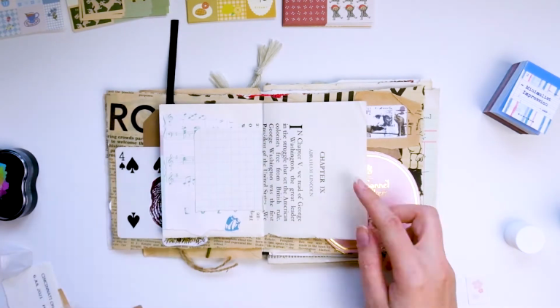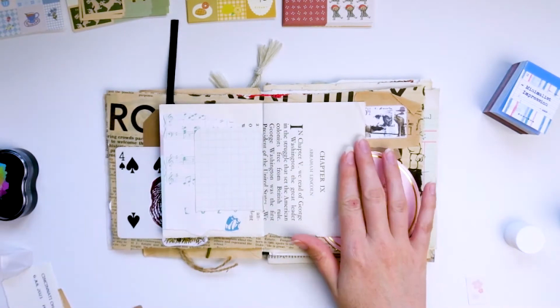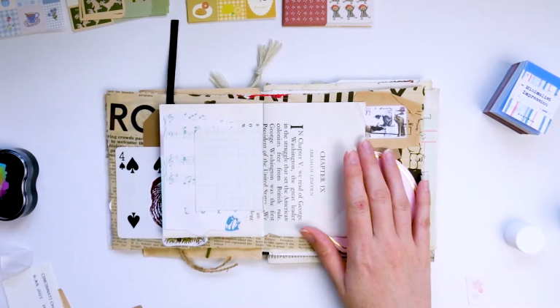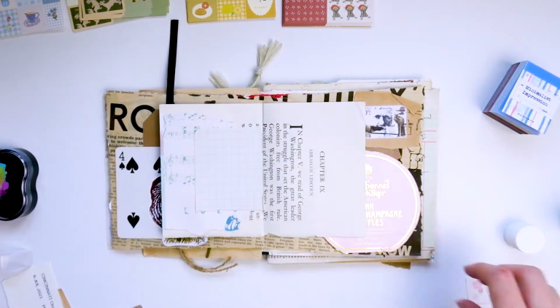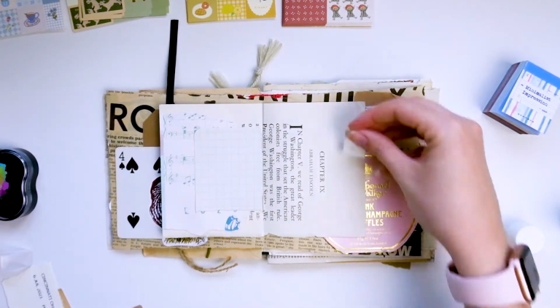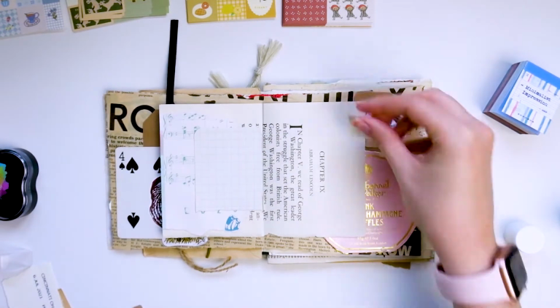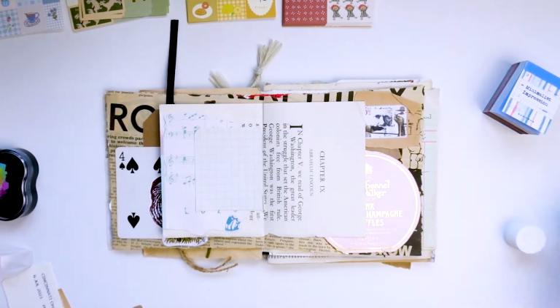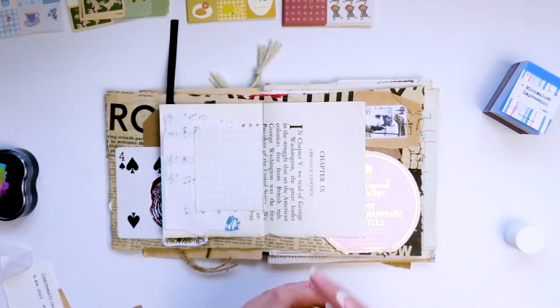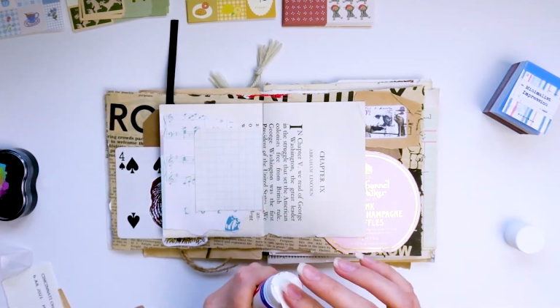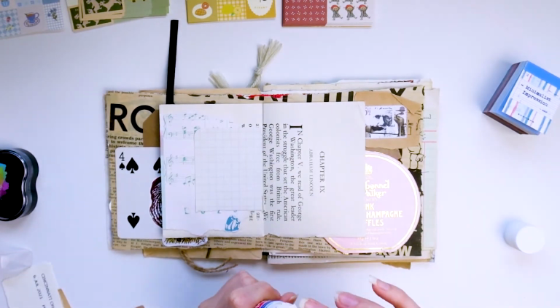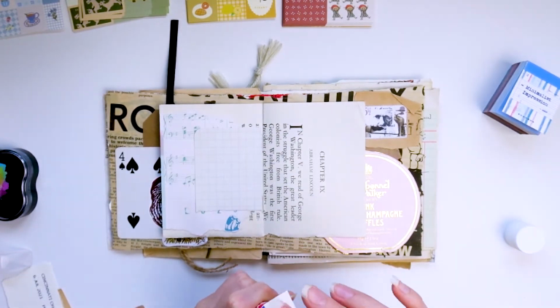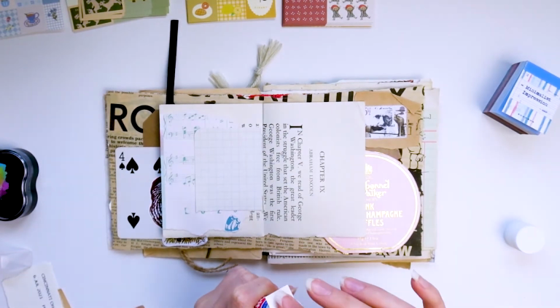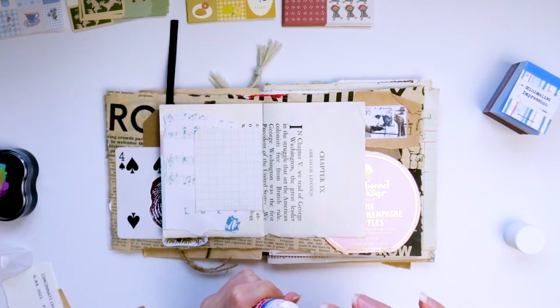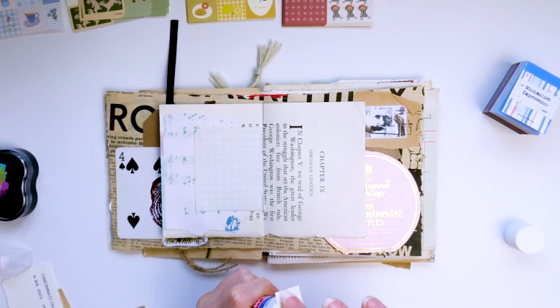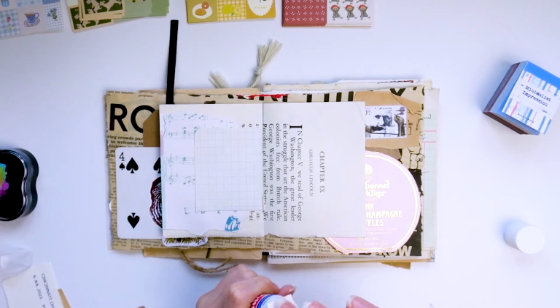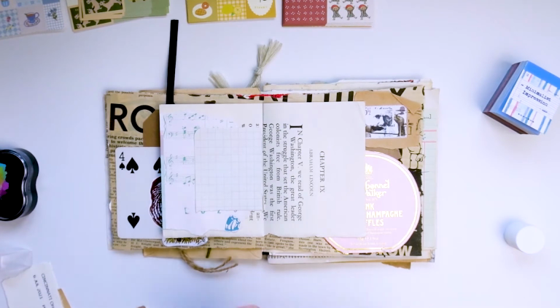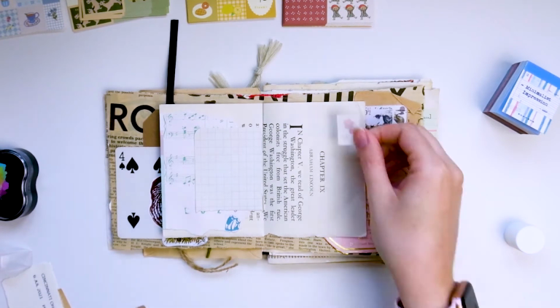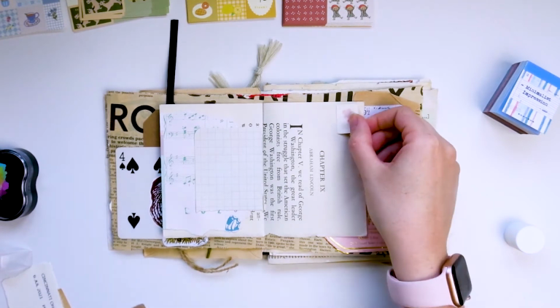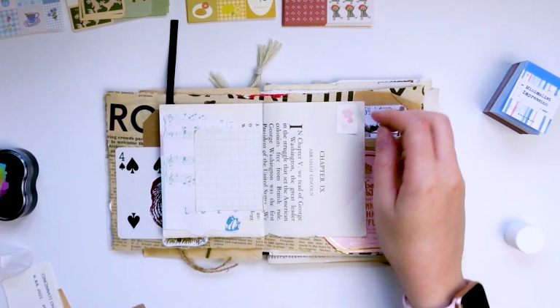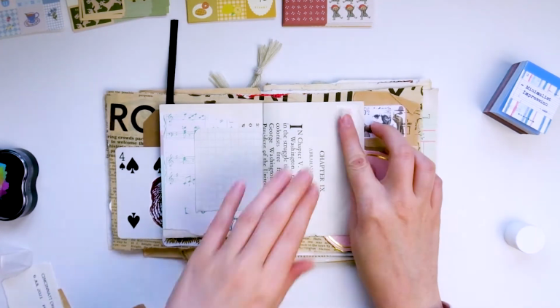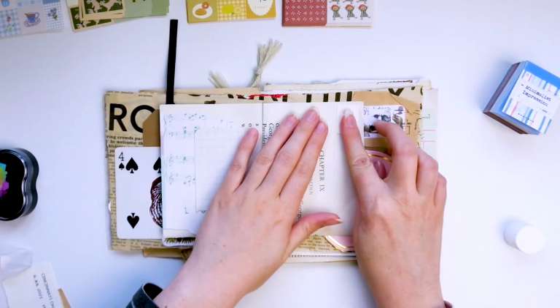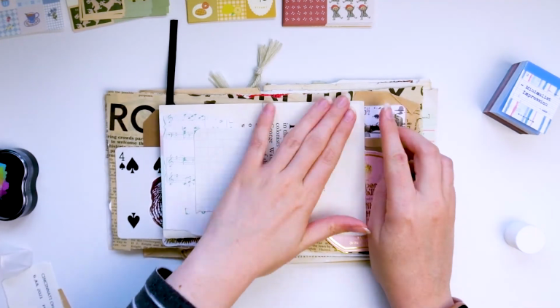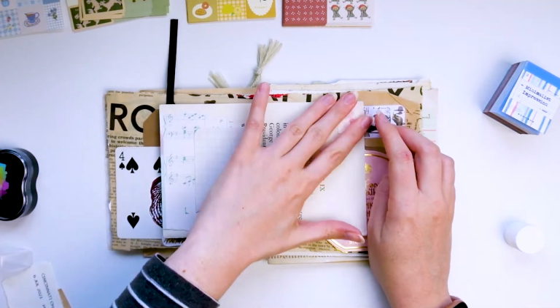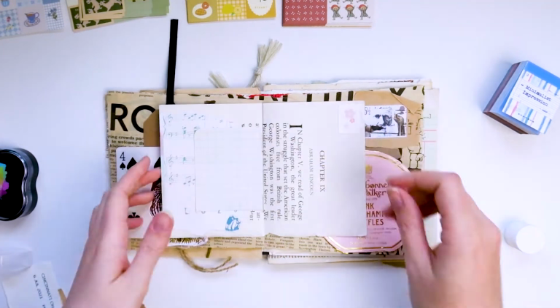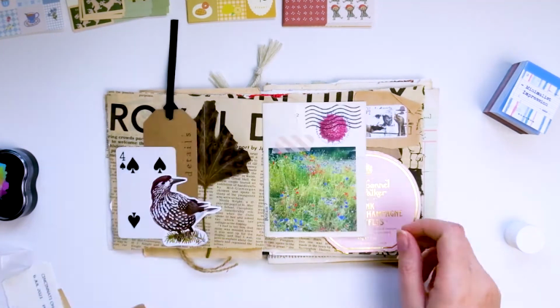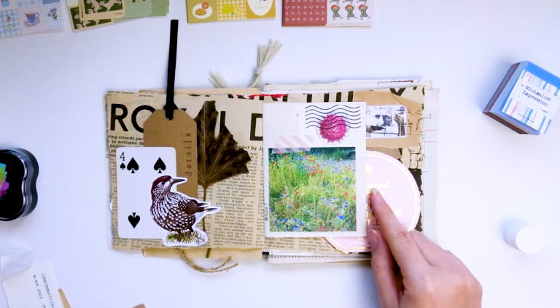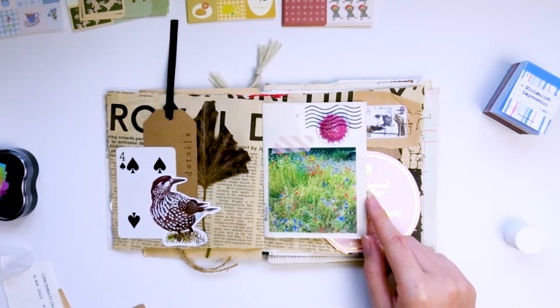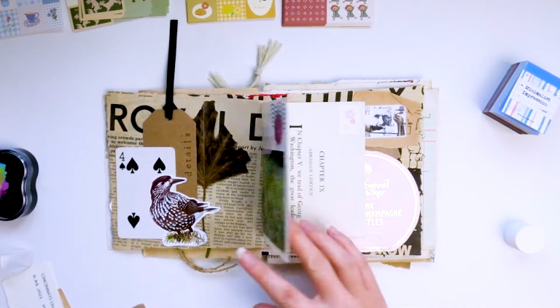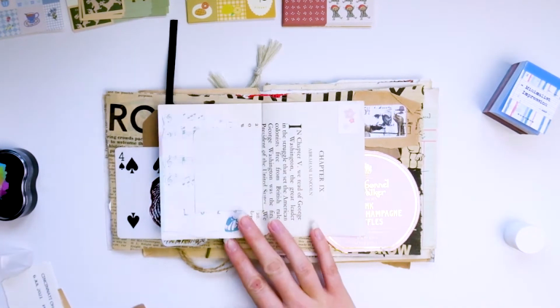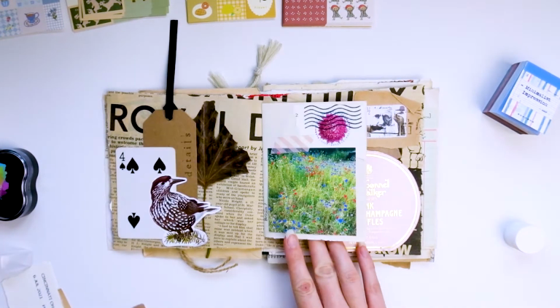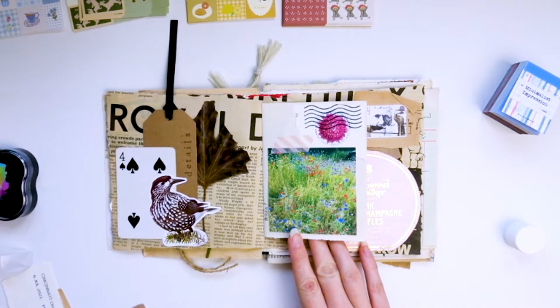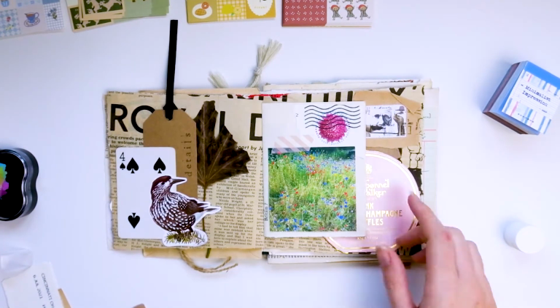I also added some stamps on the page and a hexagon which I'd previously cut out of a project life card, where I'm going to add my journaling.